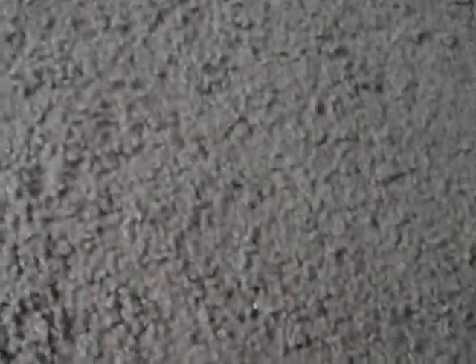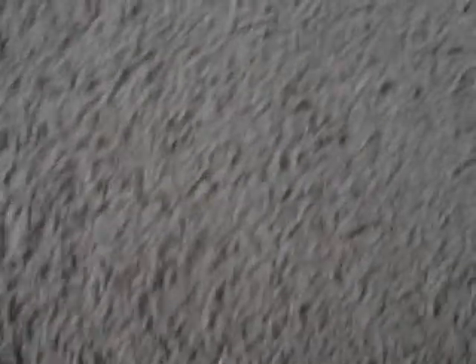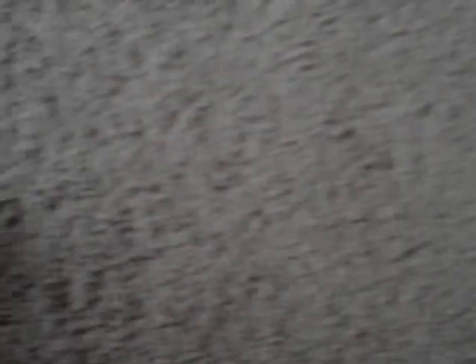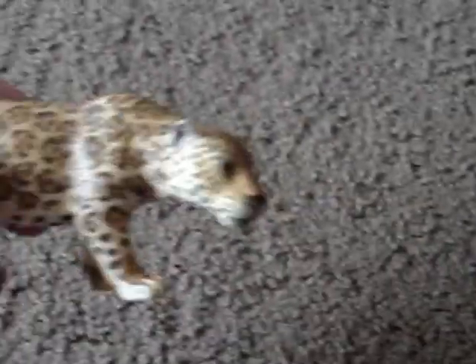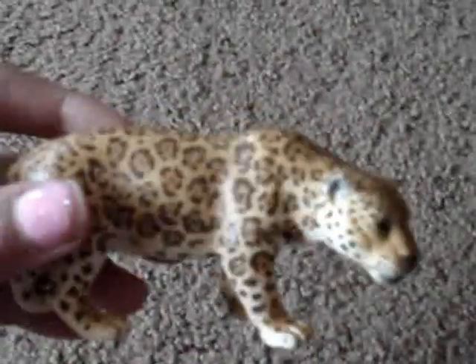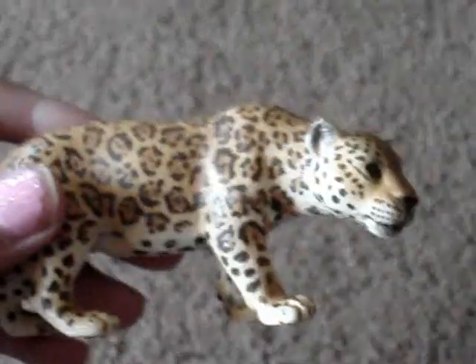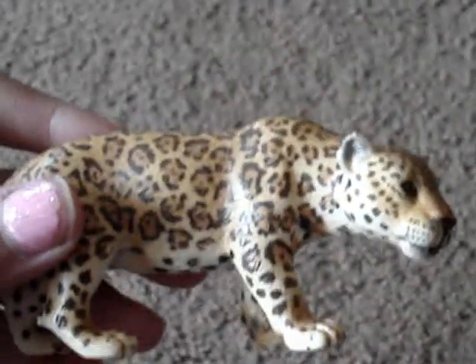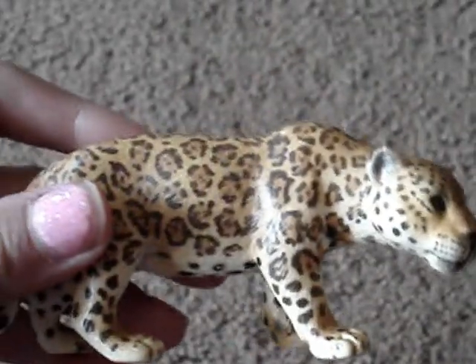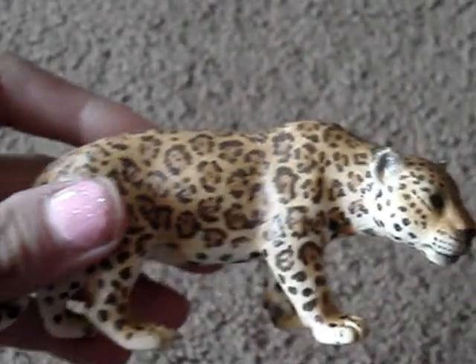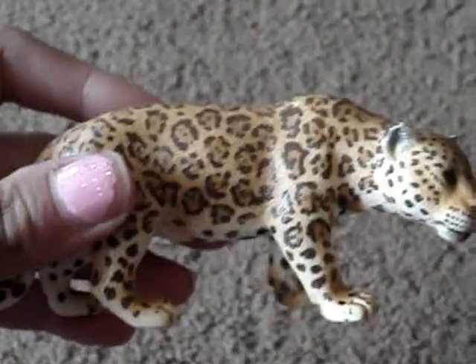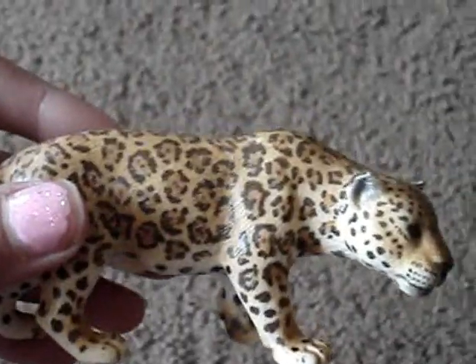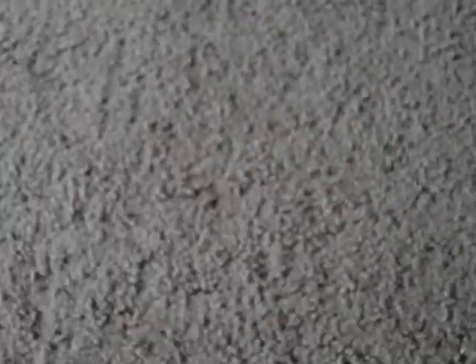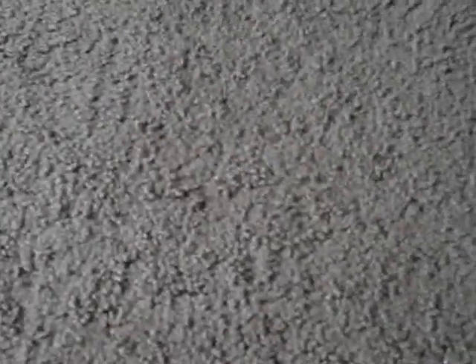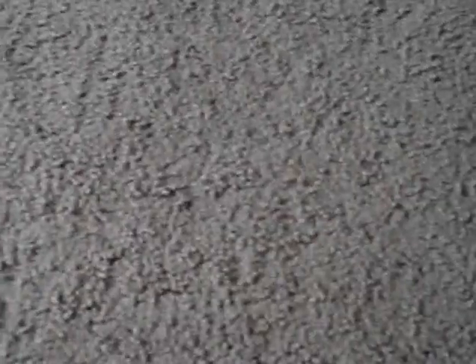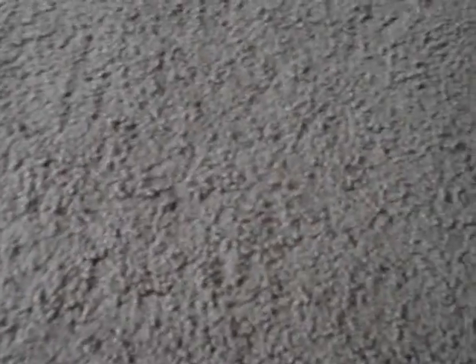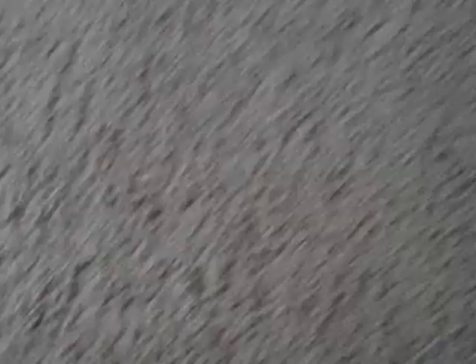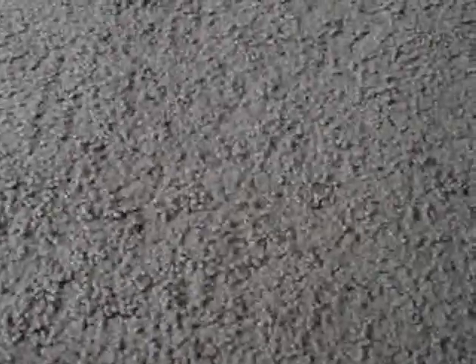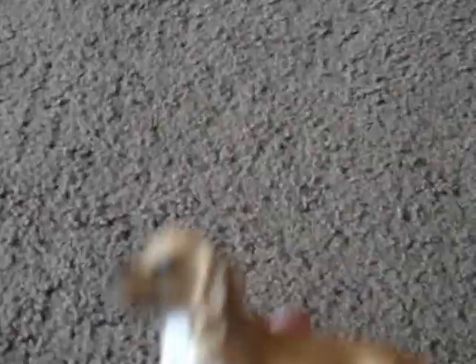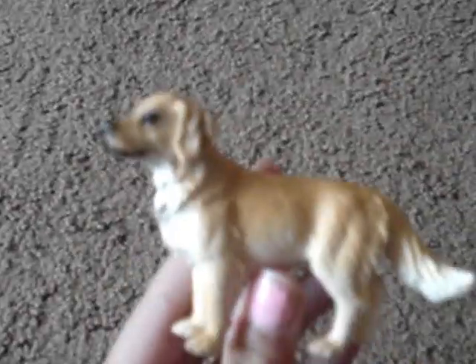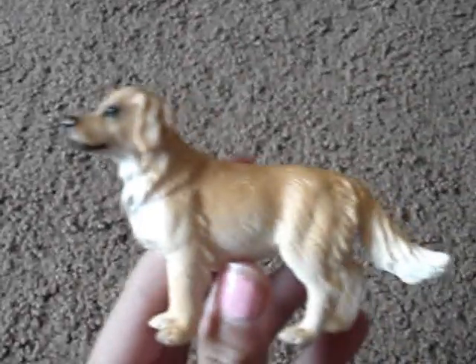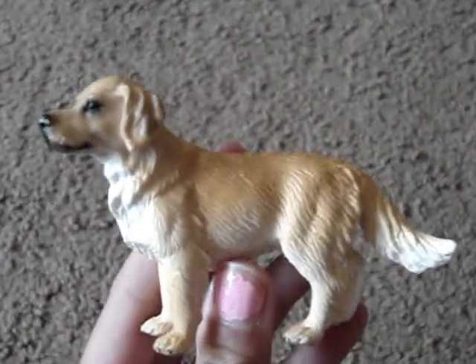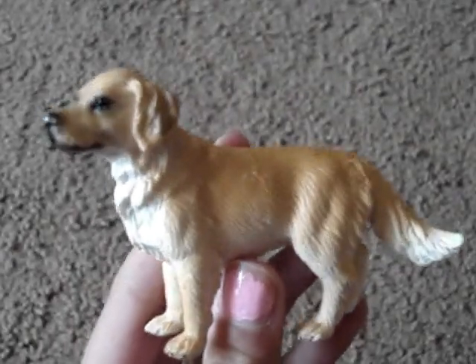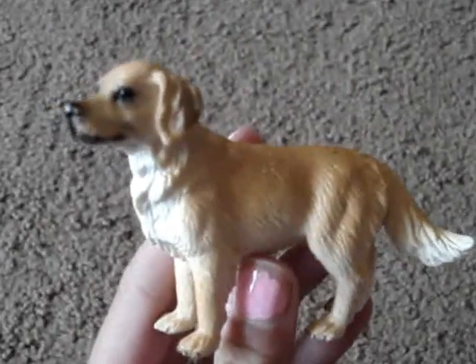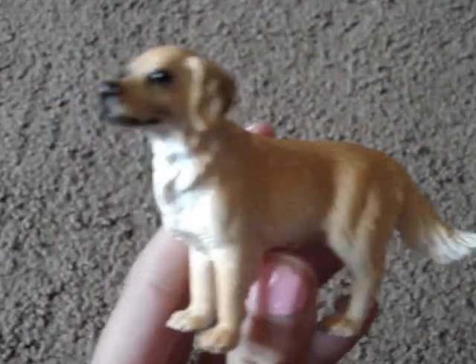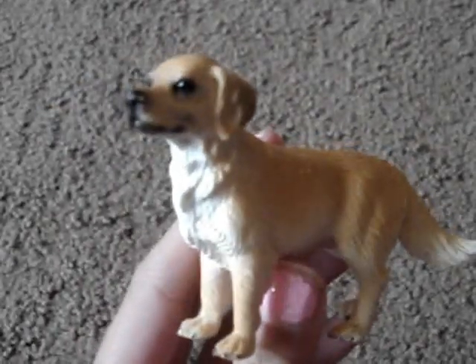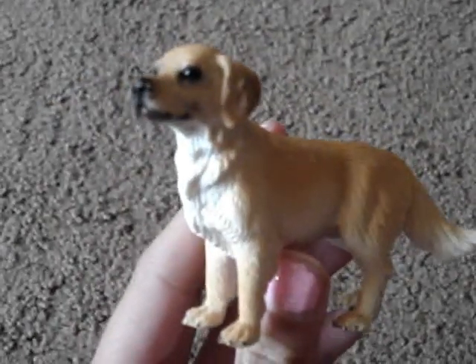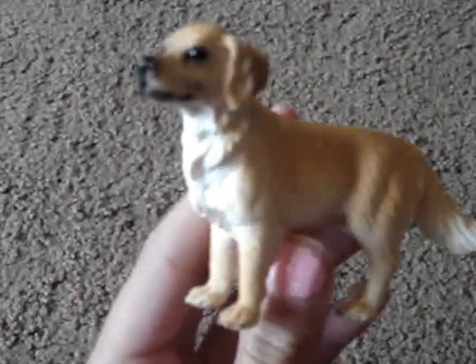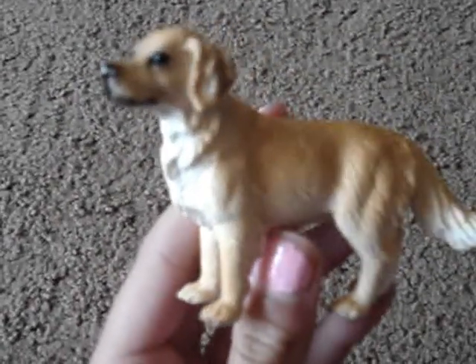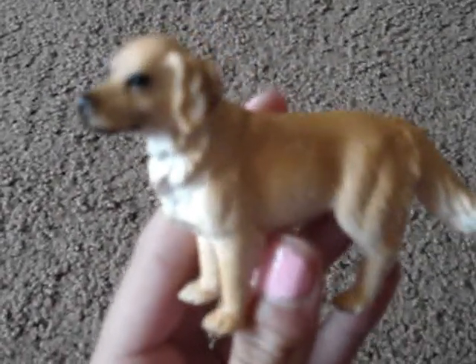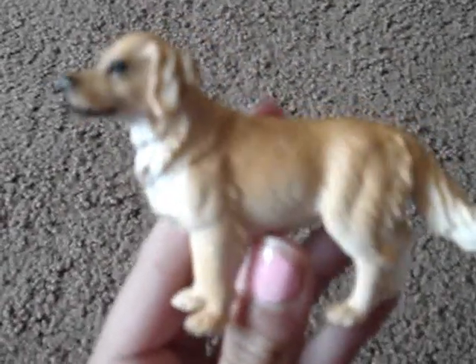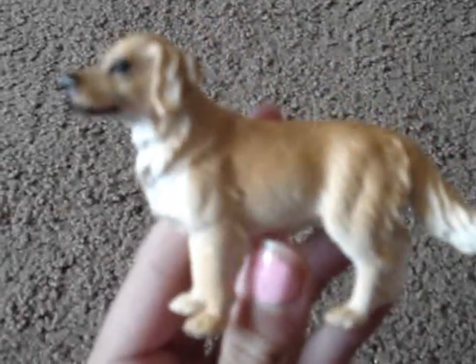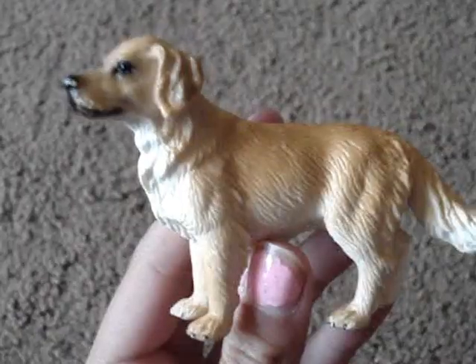I like this jaguar a lot. And then I also like my golden retriever one, and it actually came with a little puppy. And that was adorable.